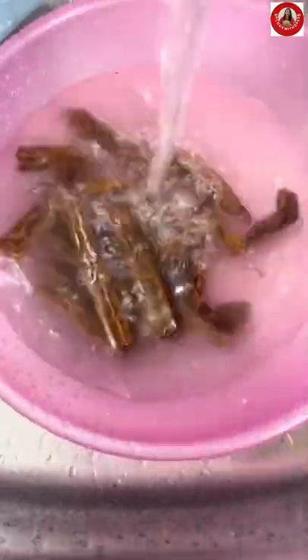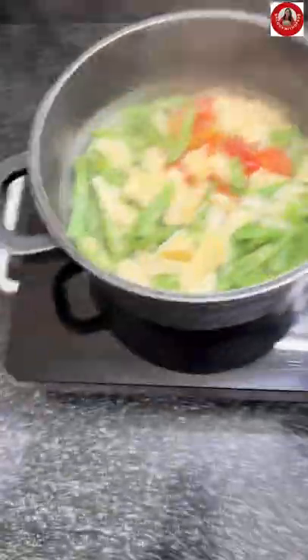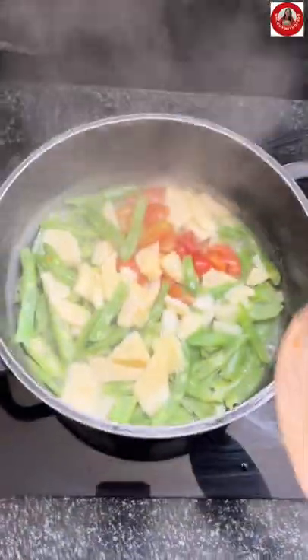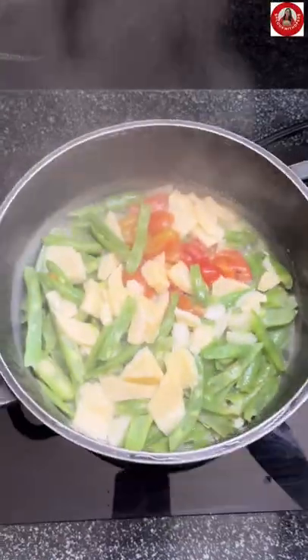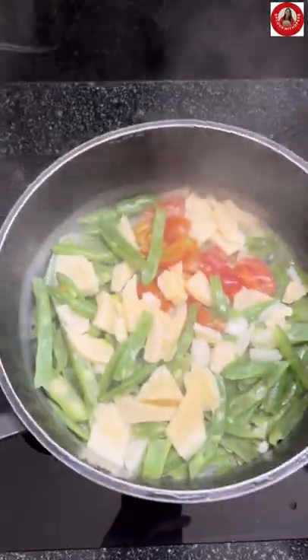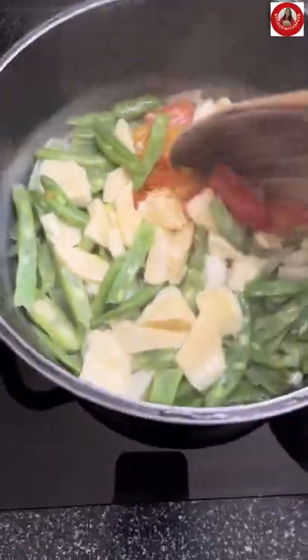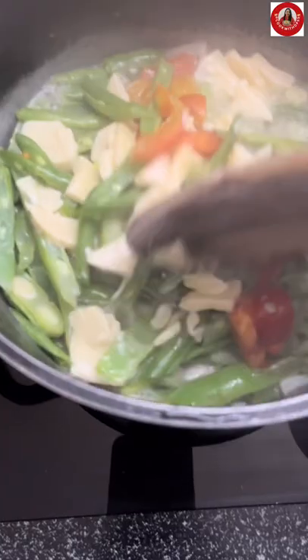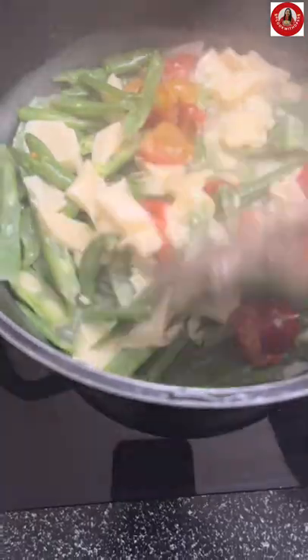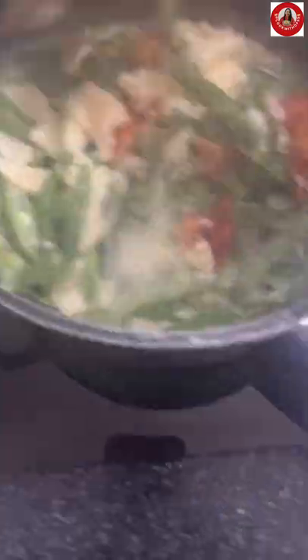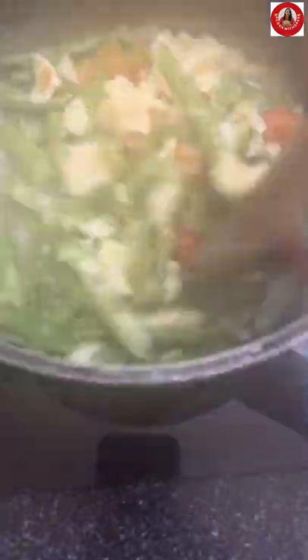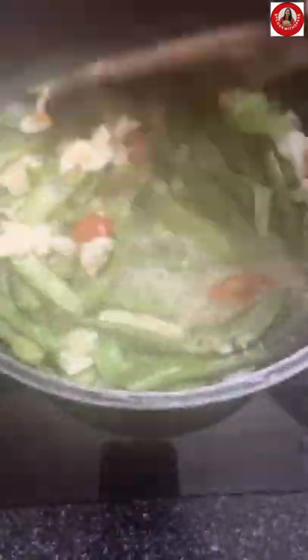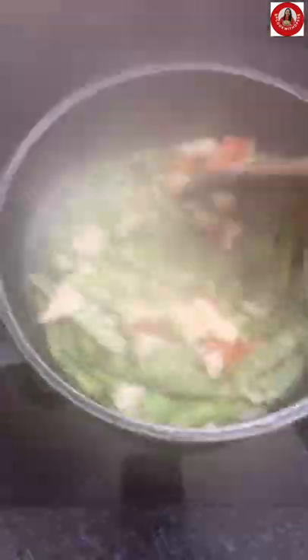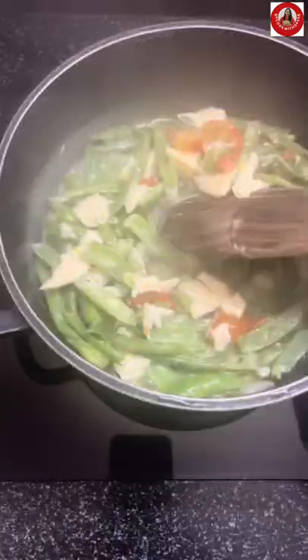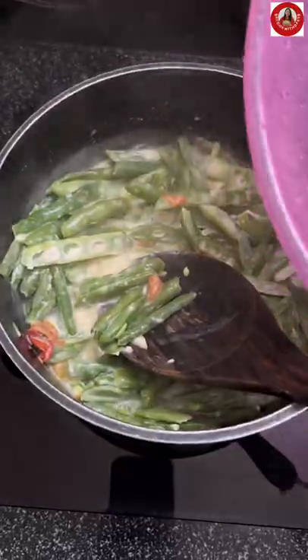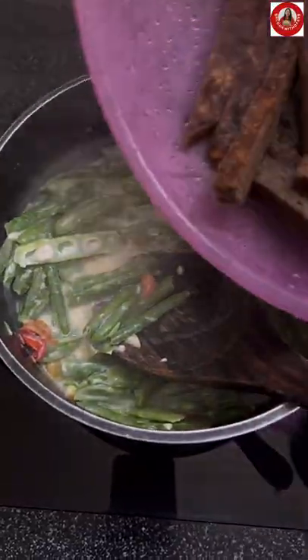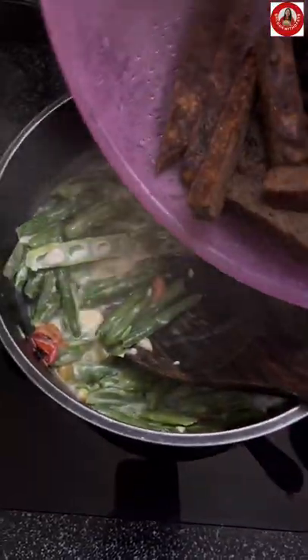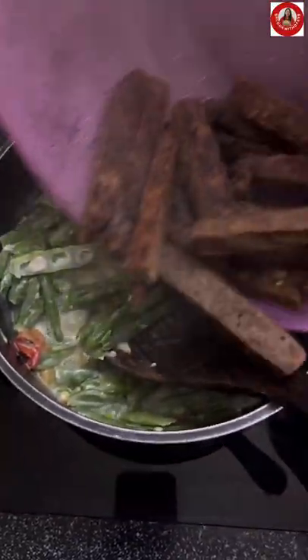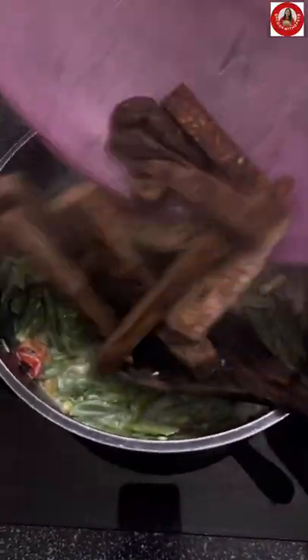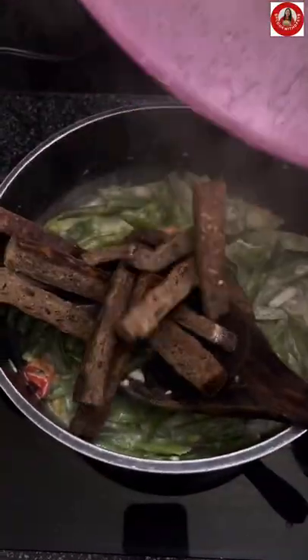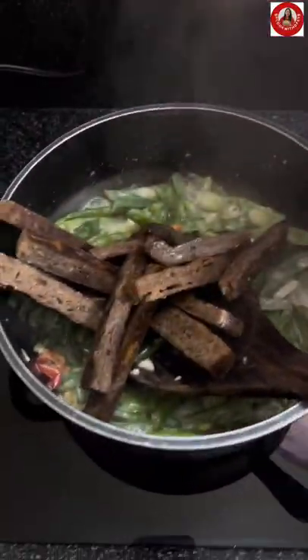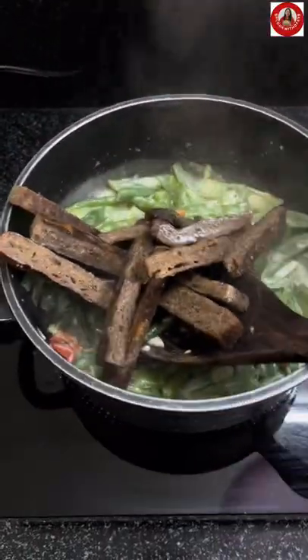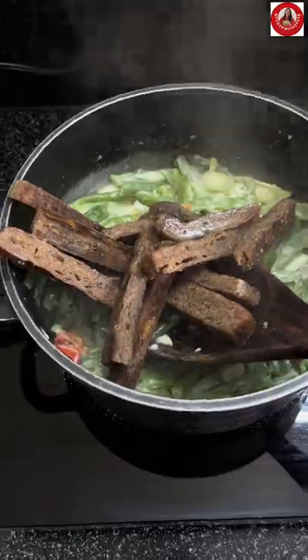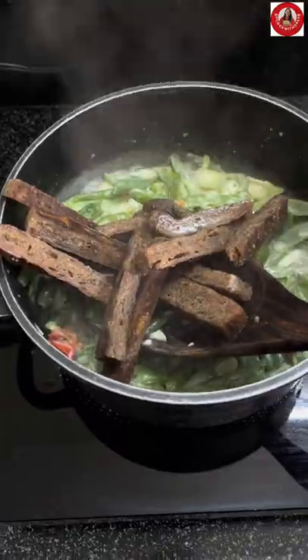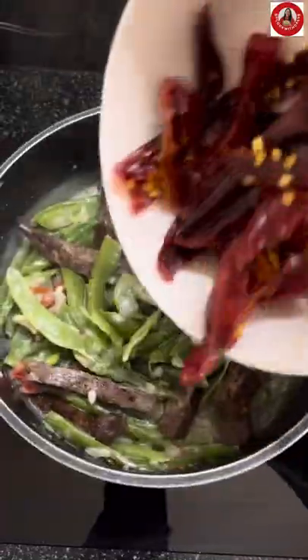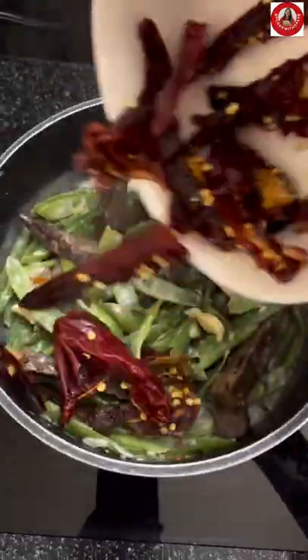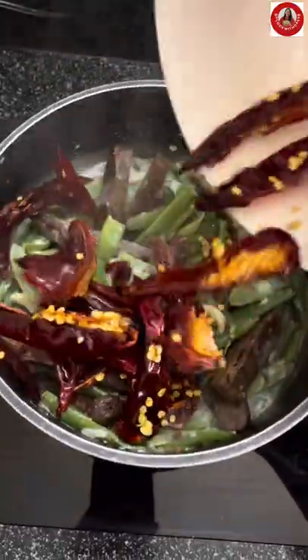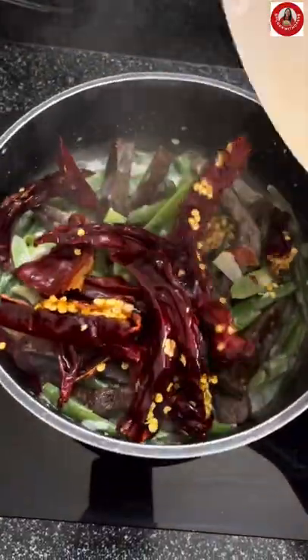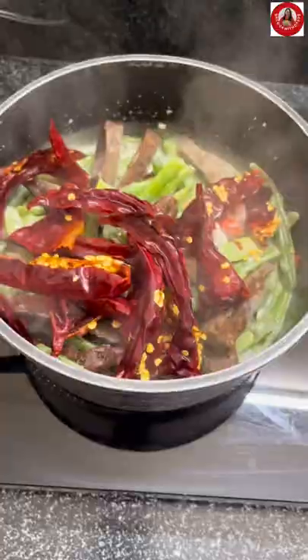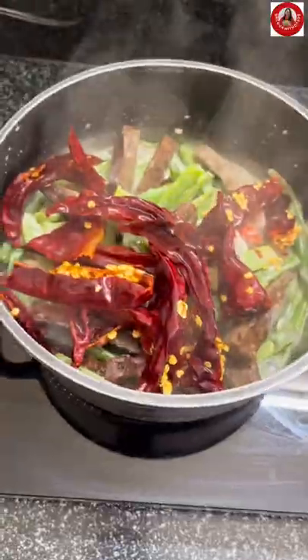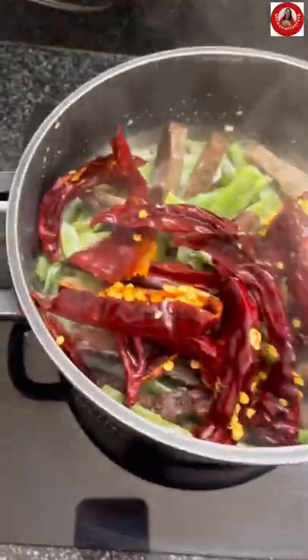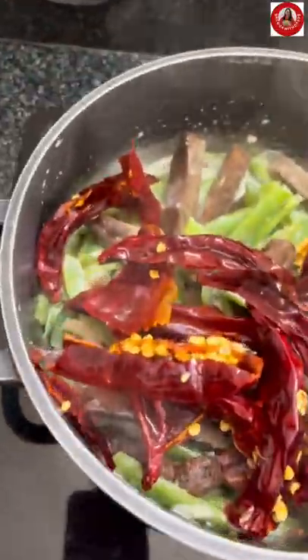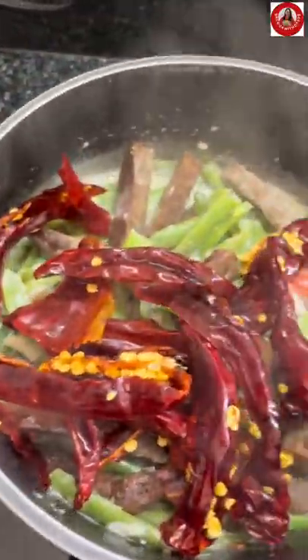After seven to eight minutes, open your lid and check whether your beans are cooked or not. Add in your vejpao and red chilies, then cover and cook for another two to three minutes.